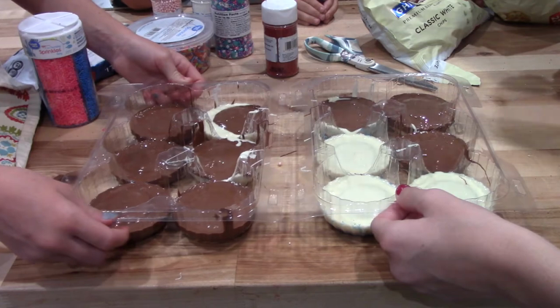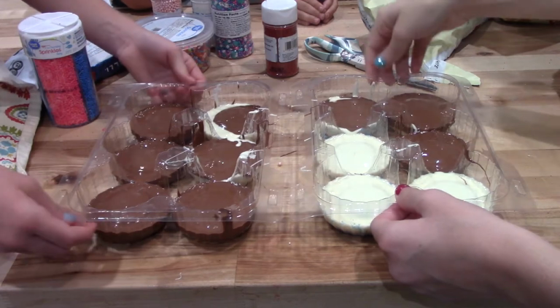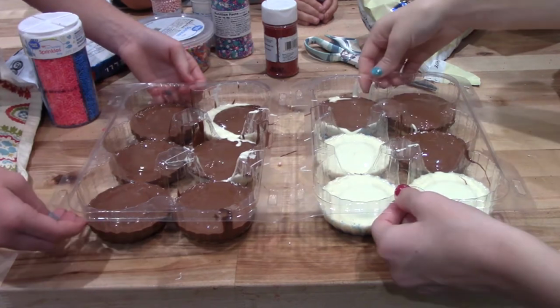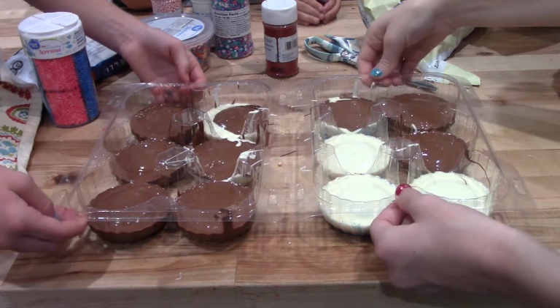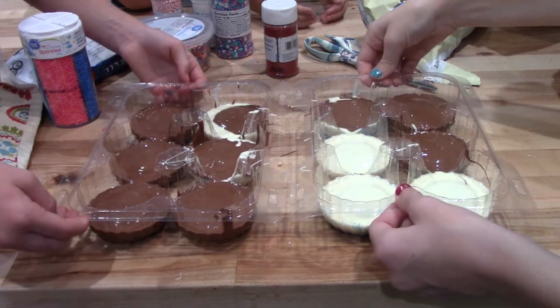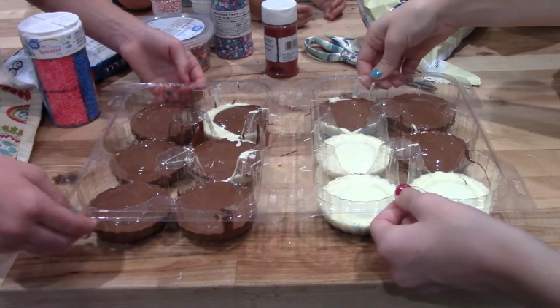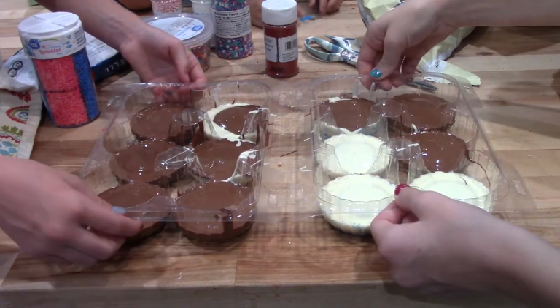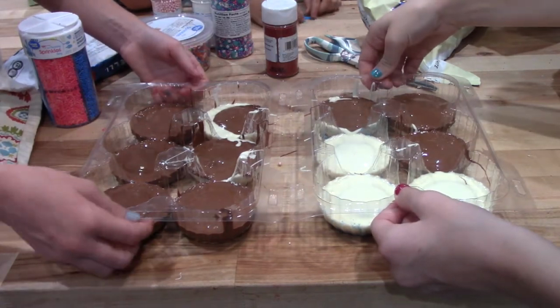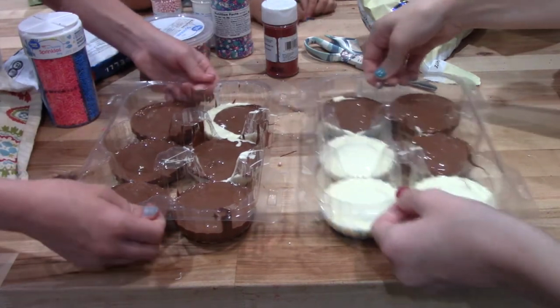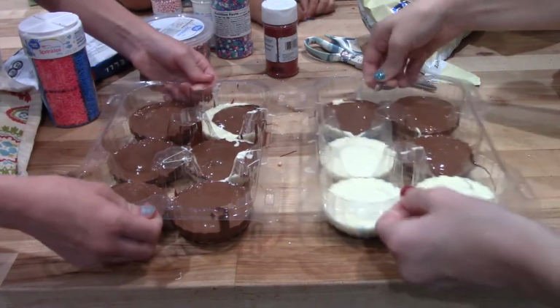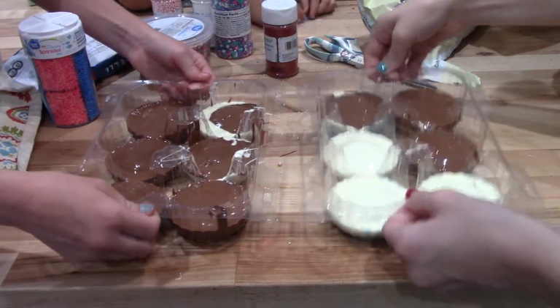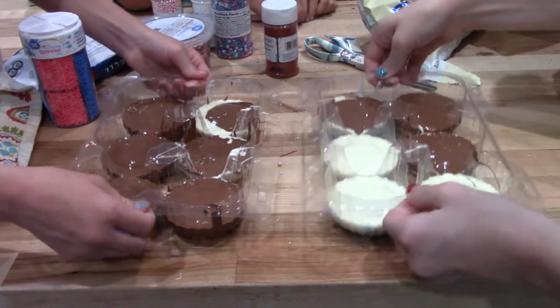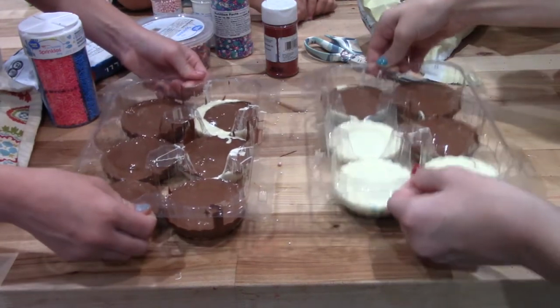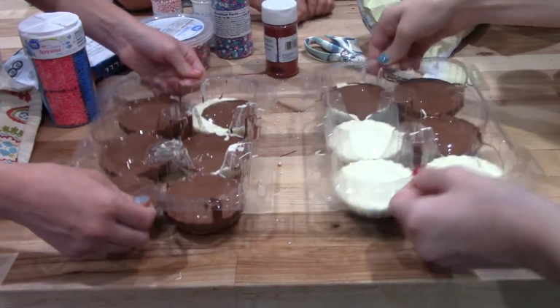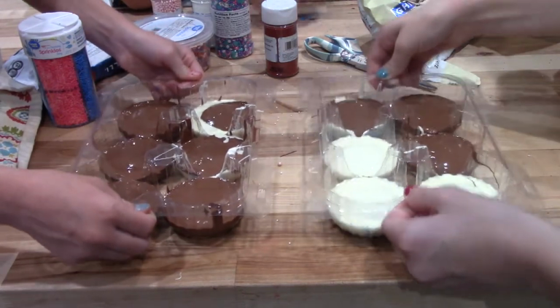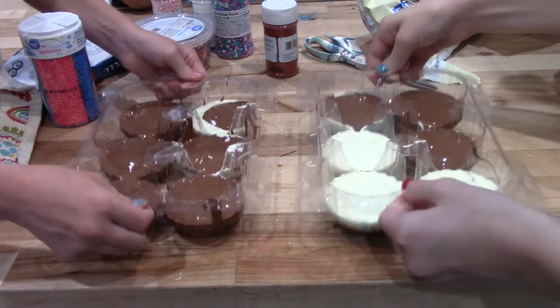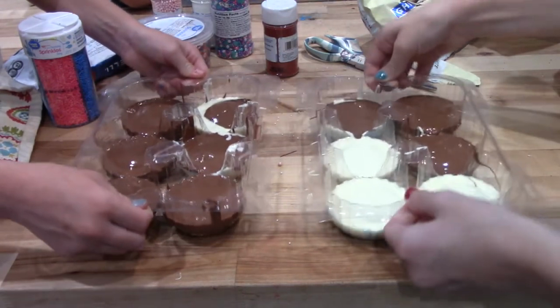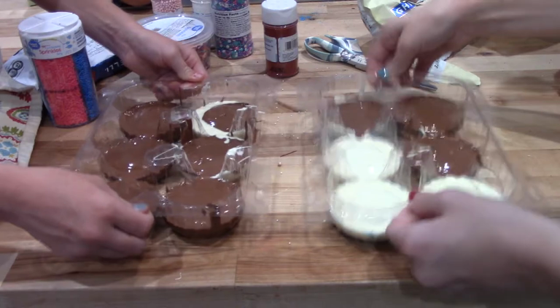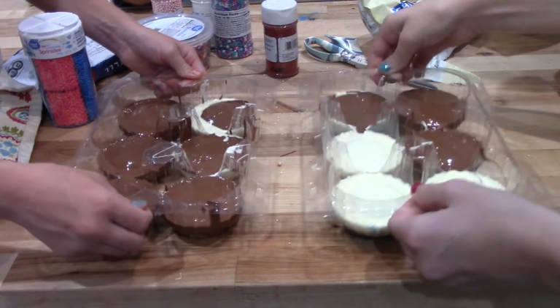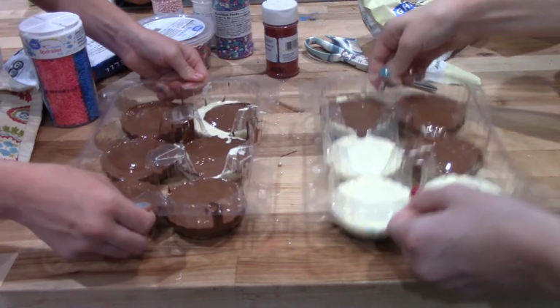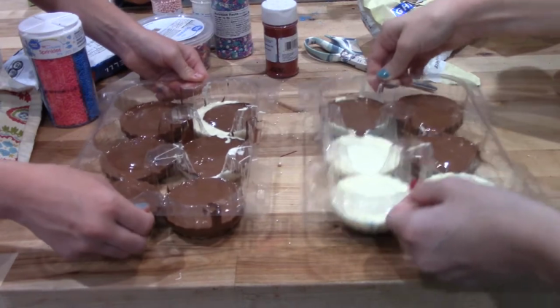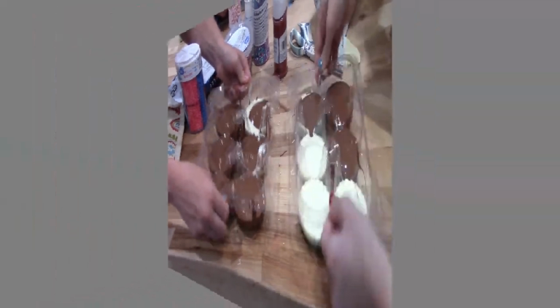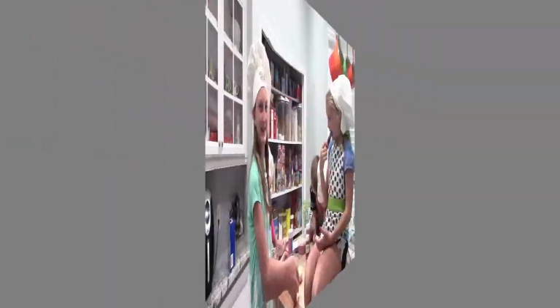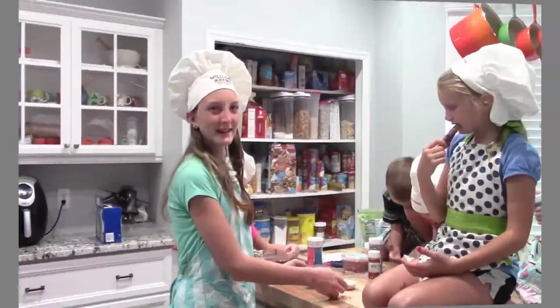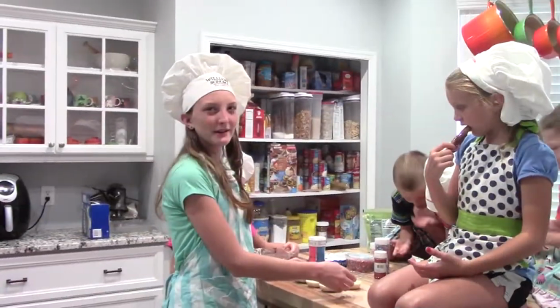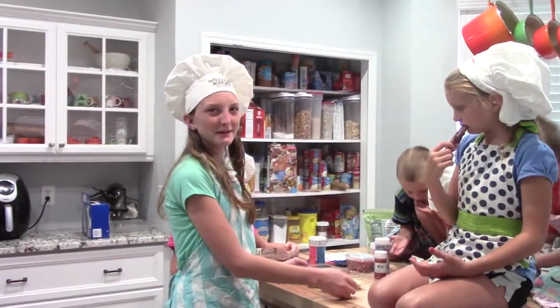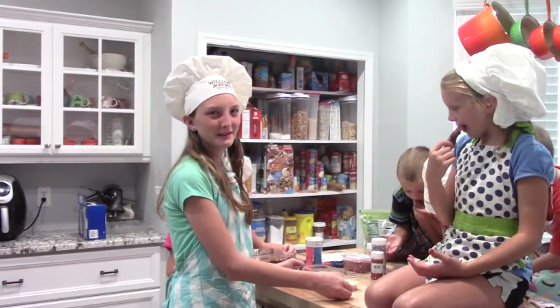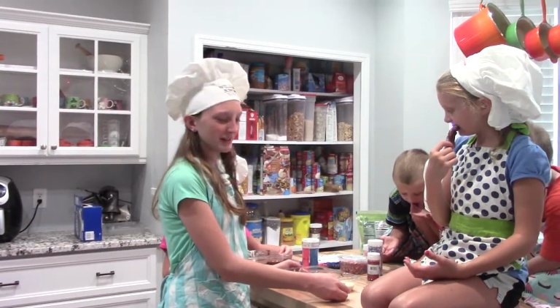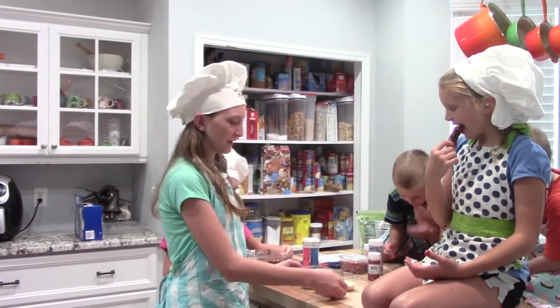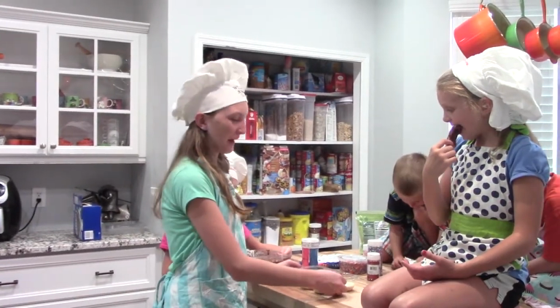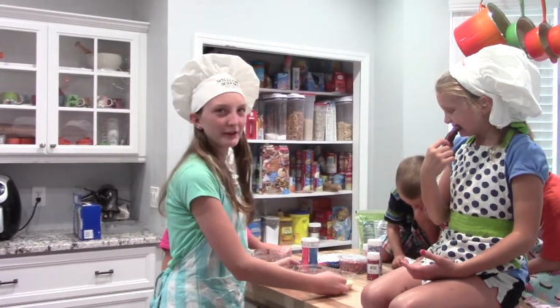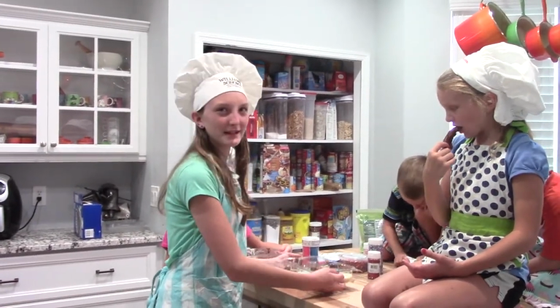Jiggle it so then it gets nice and flat at the top. Now we're going to put them in the fridge for about 30 minutes.